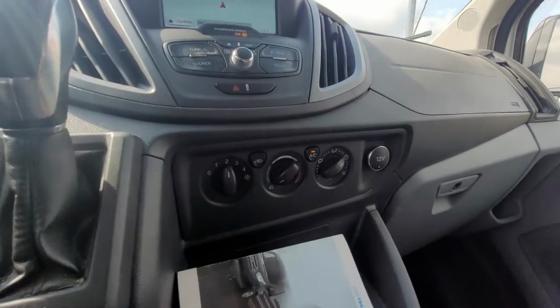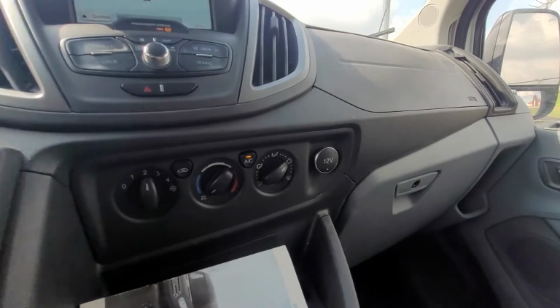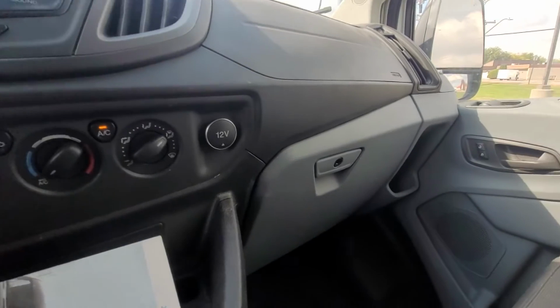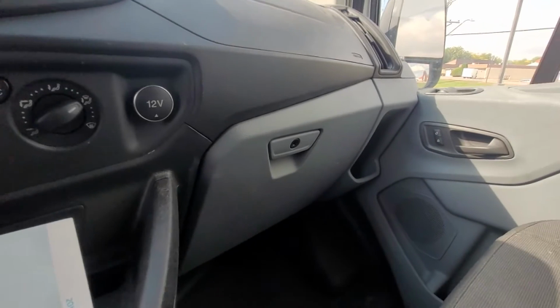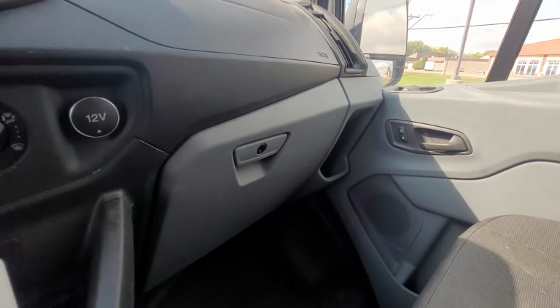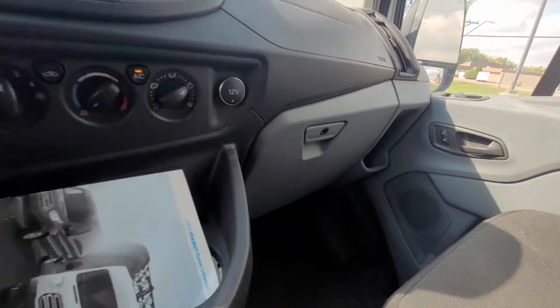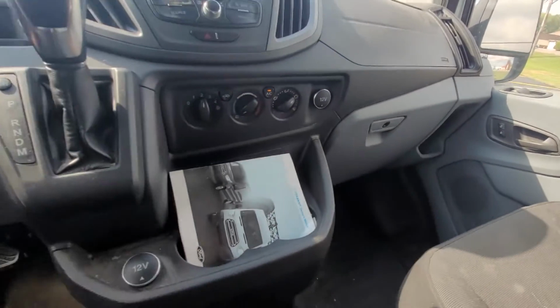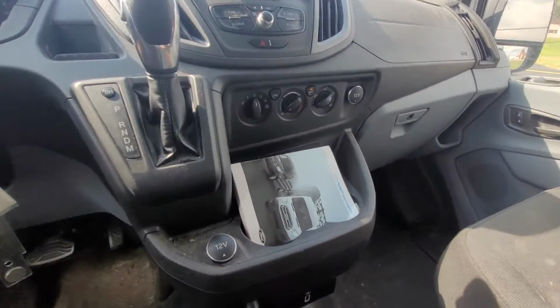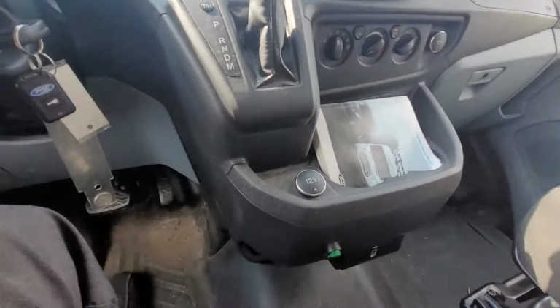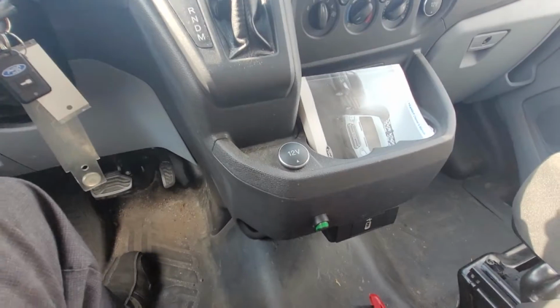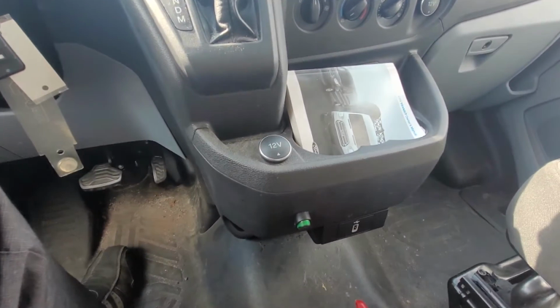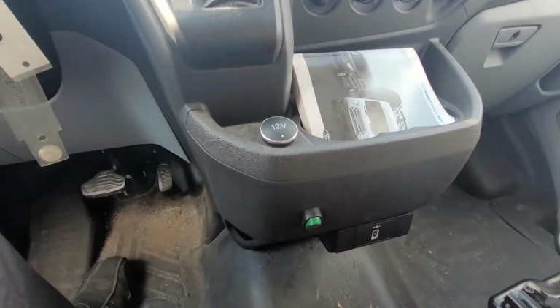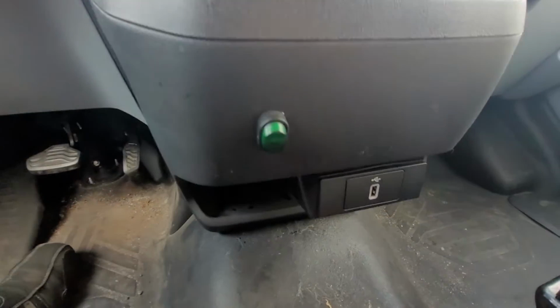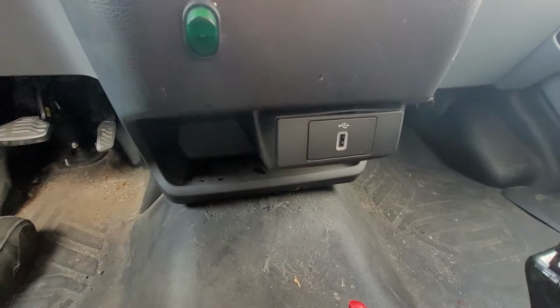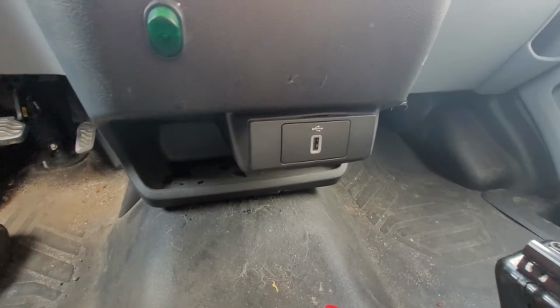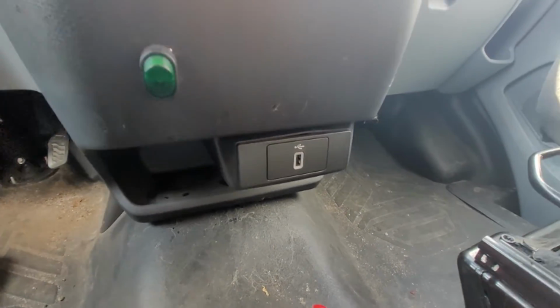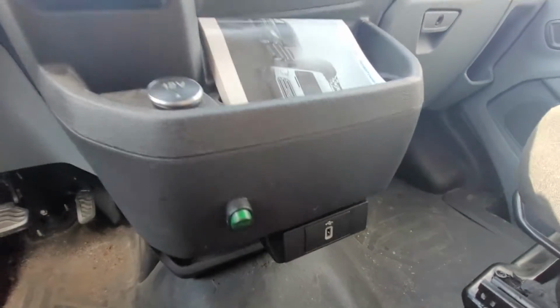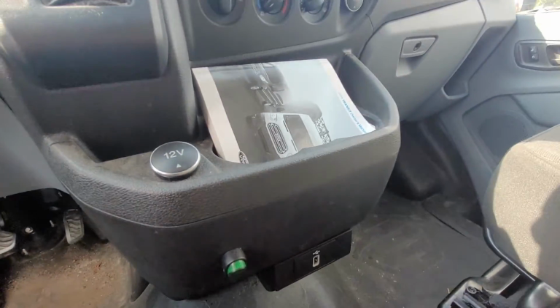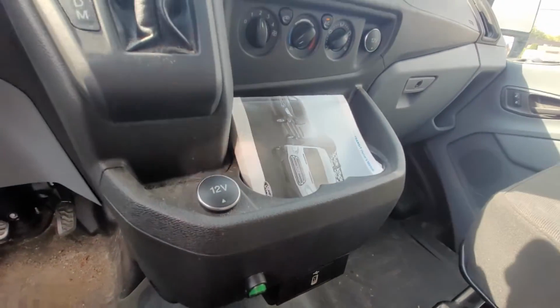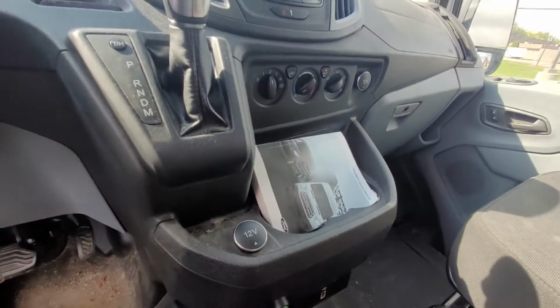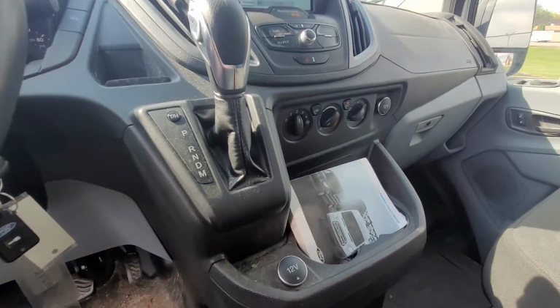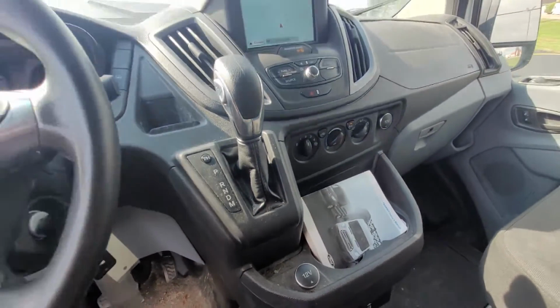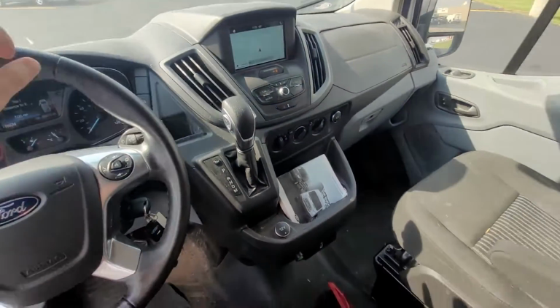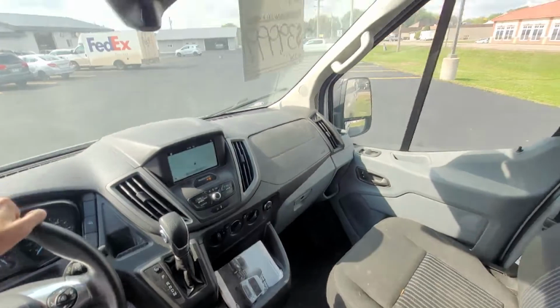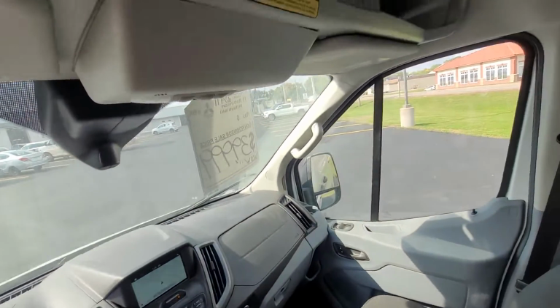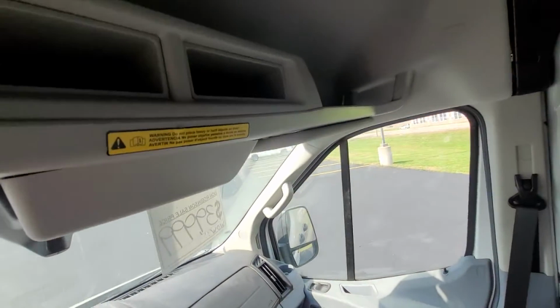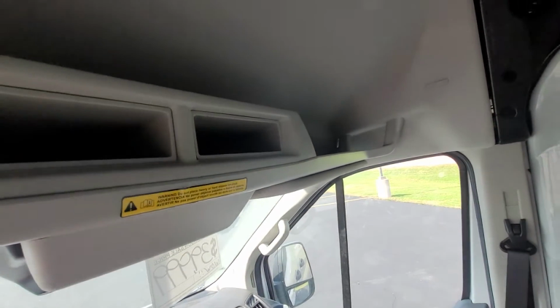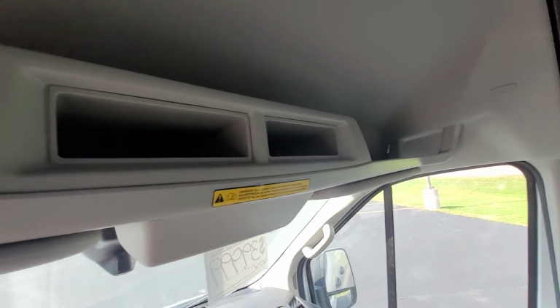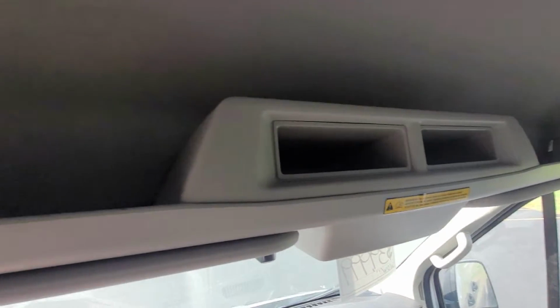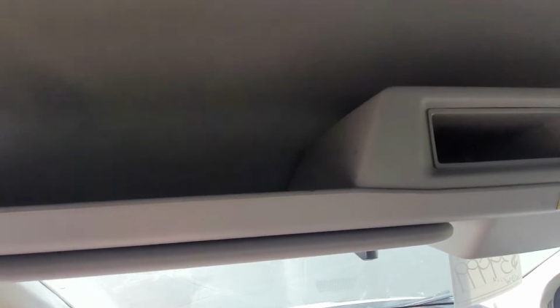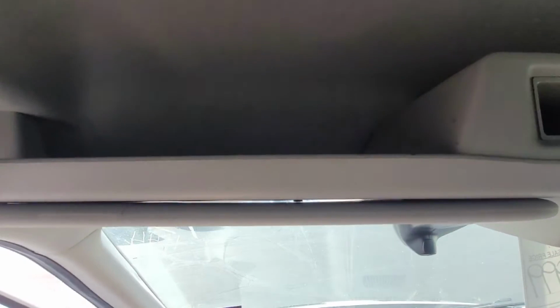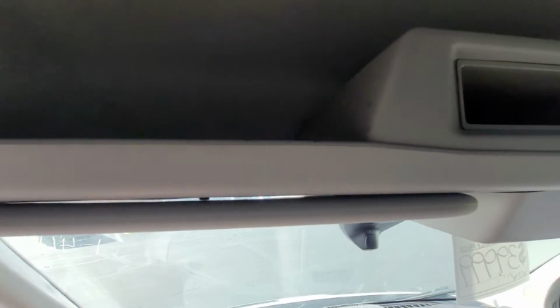You've got climate controls, a glove box, a 12-volt outlet and USB port — really nice especially if you're gonna be in this a long time — and you do have nice storage up top as well.